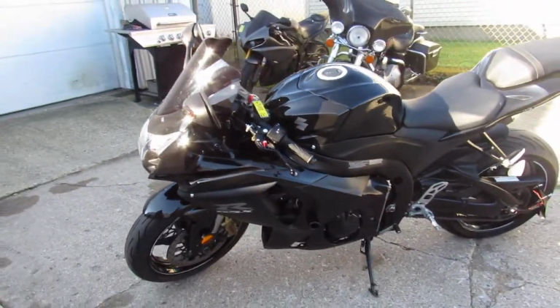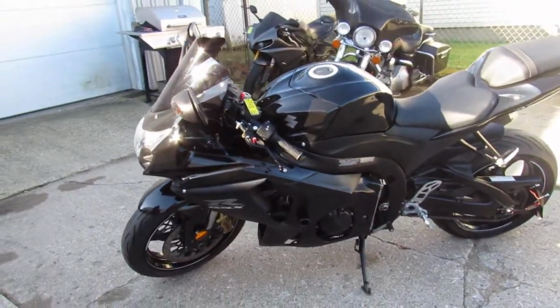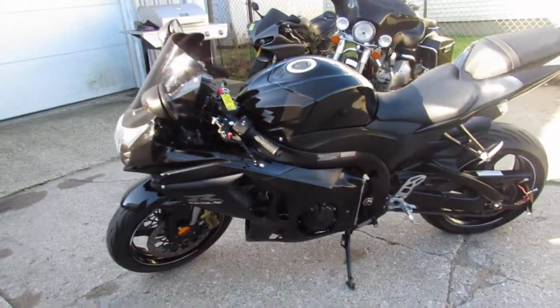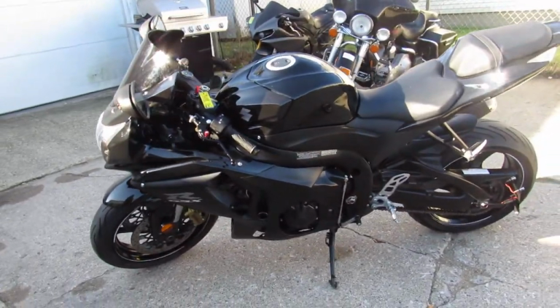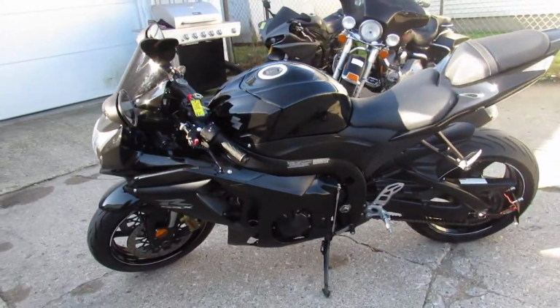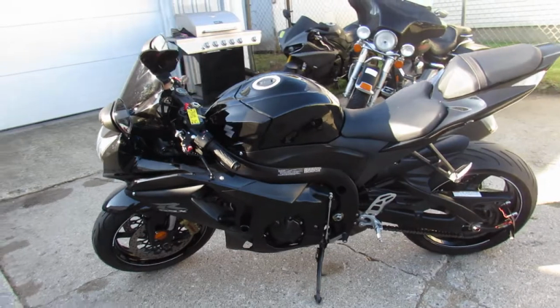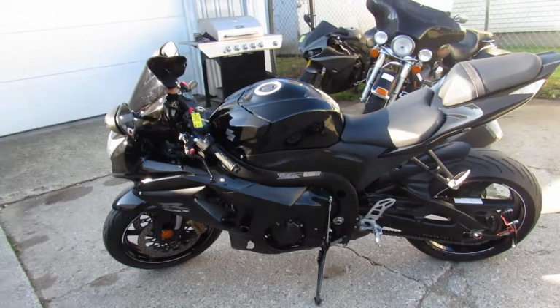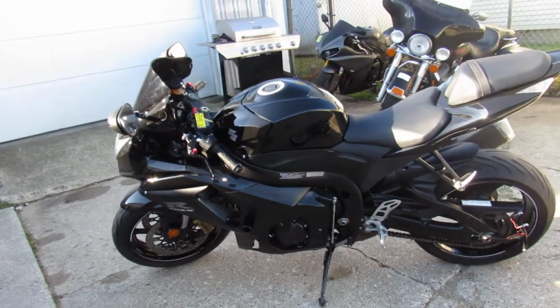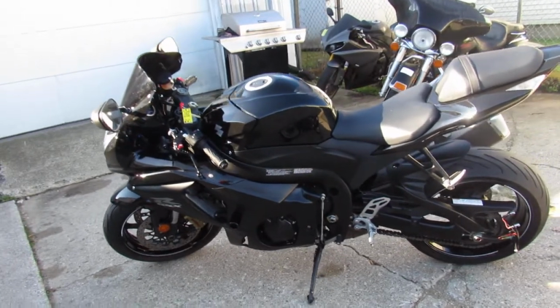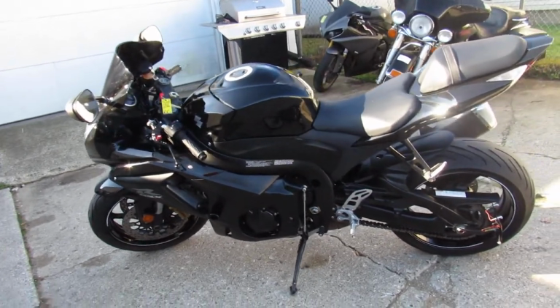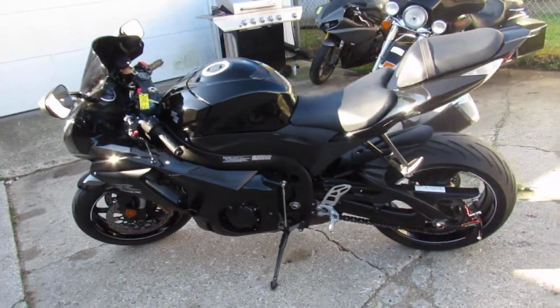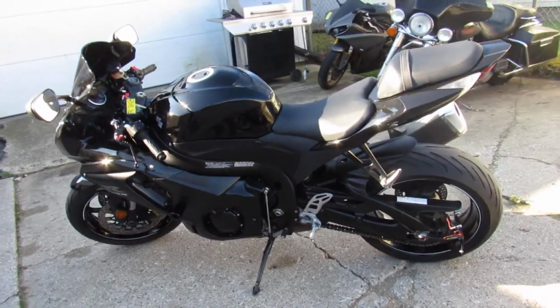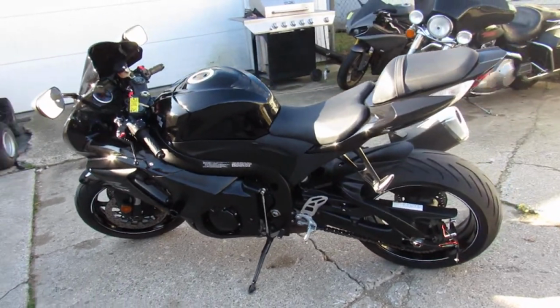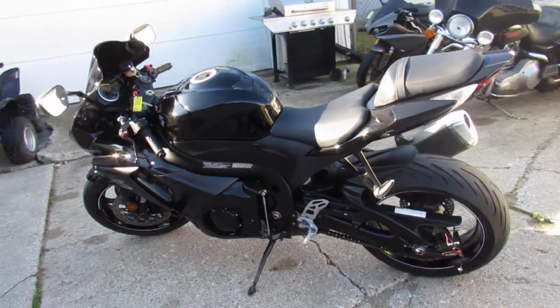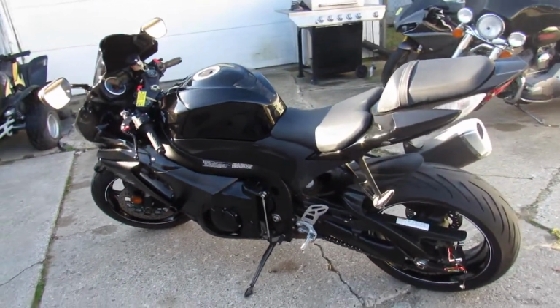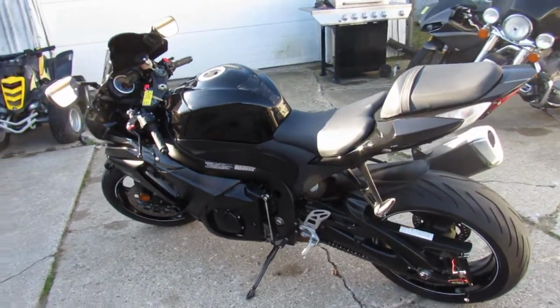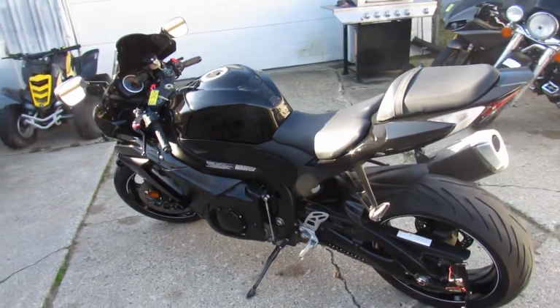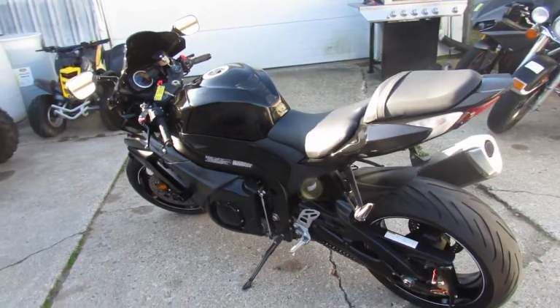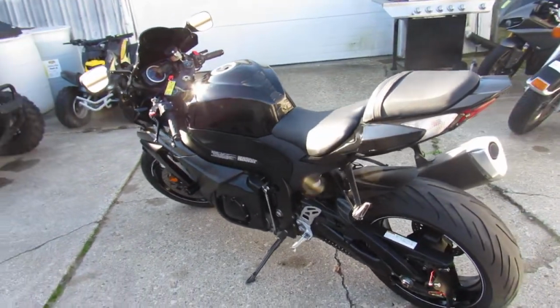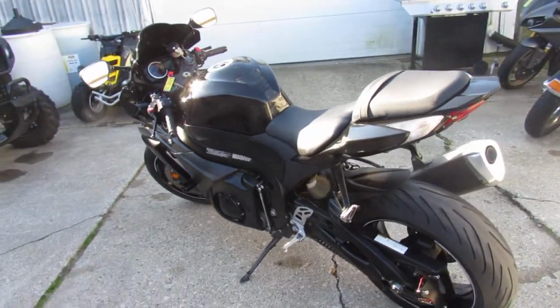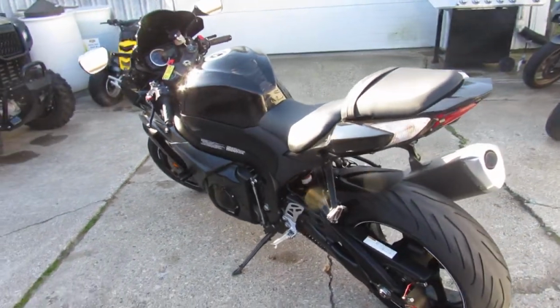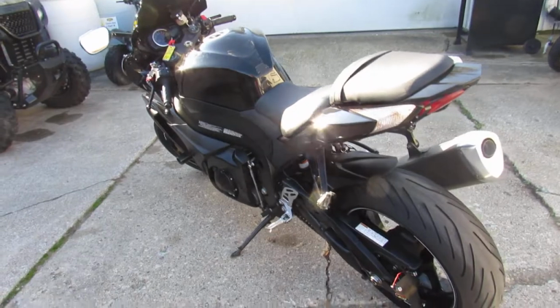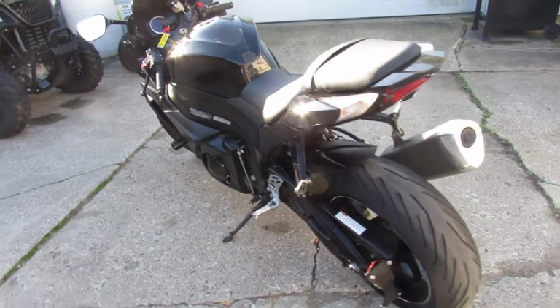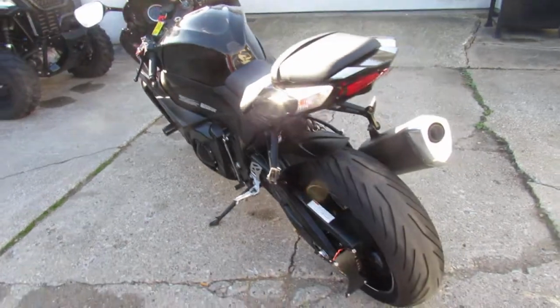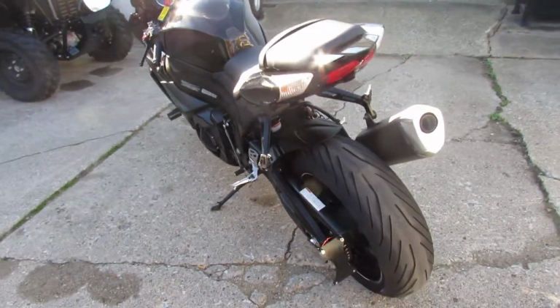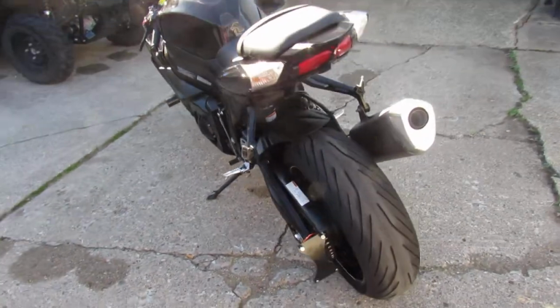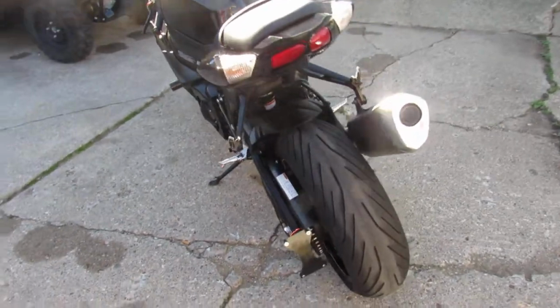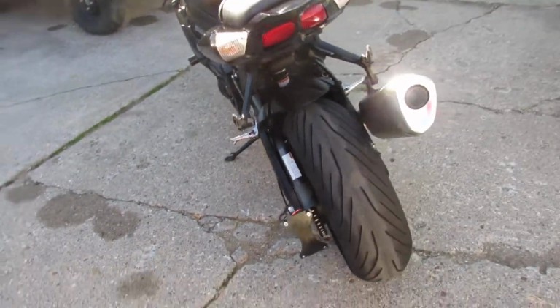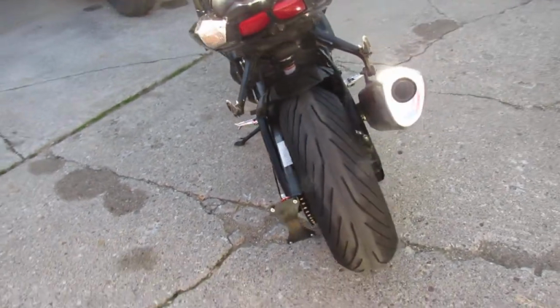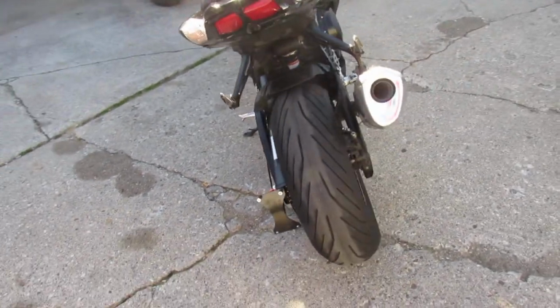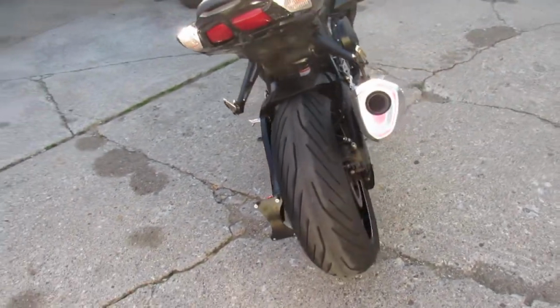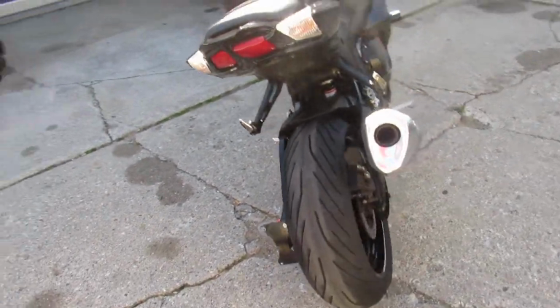The bike's perfect all the way around. Why buy new? You can save thousands. This one here's got the CRG levers, frame sliders, fender eliminator kit, custom license plate mount, and more guys.